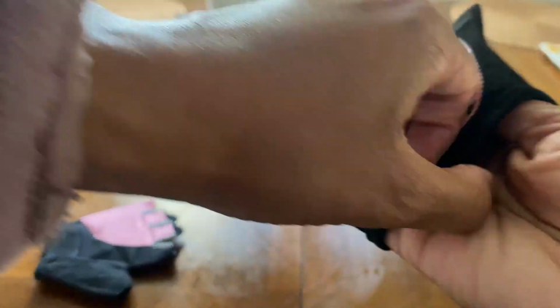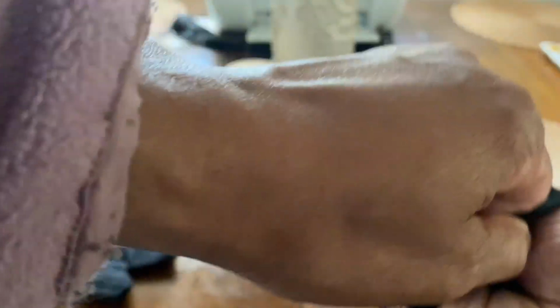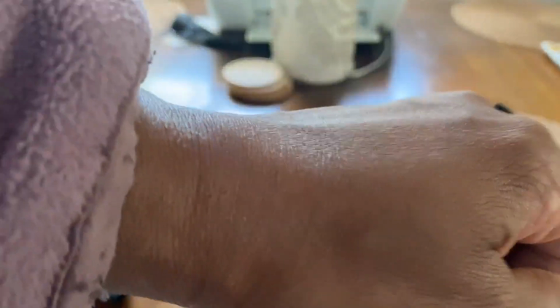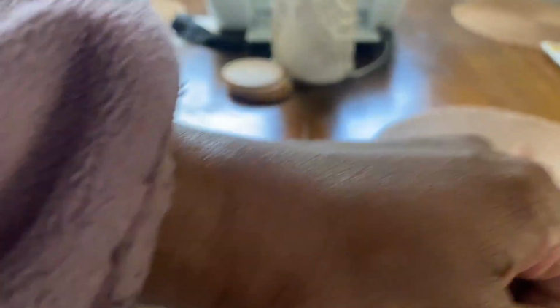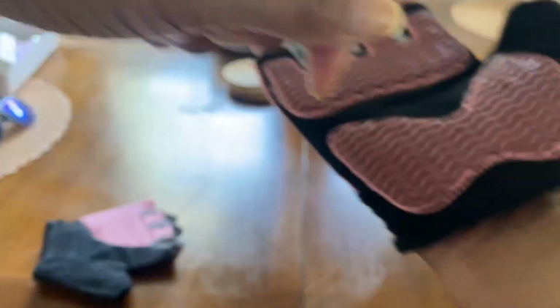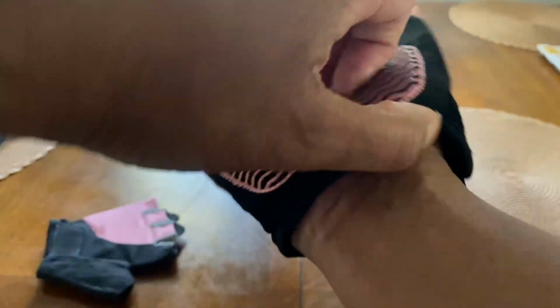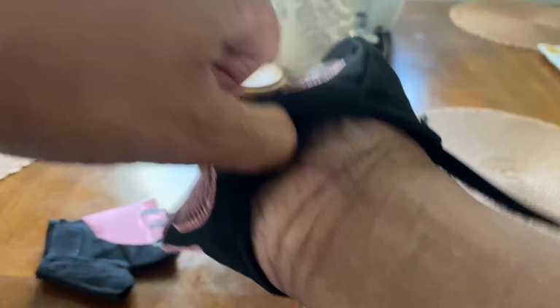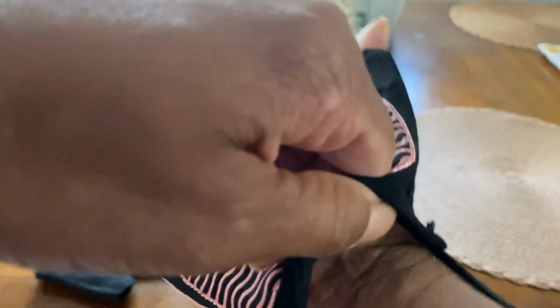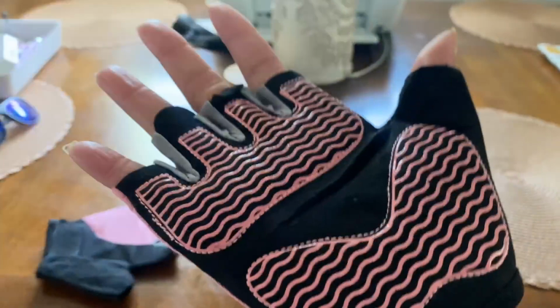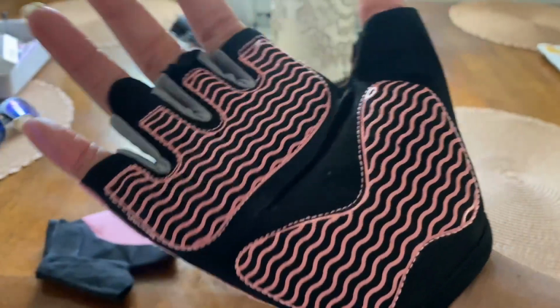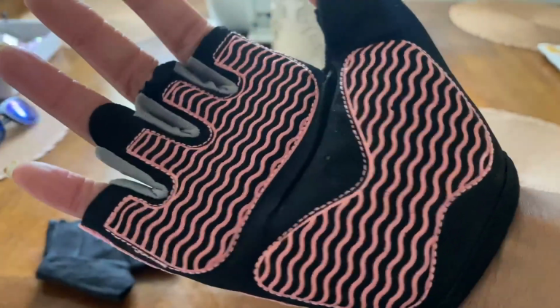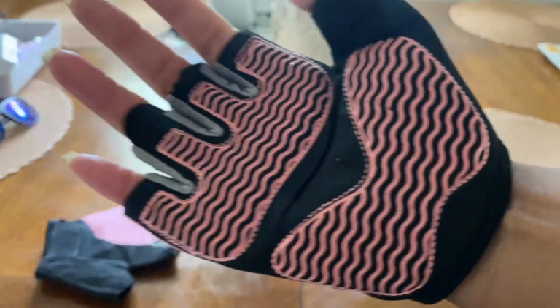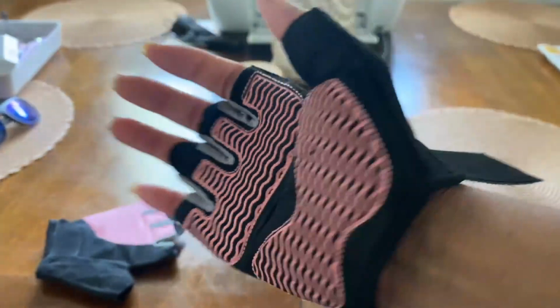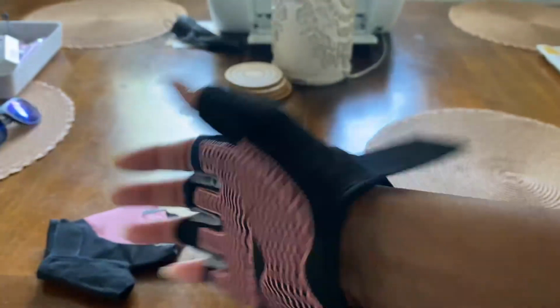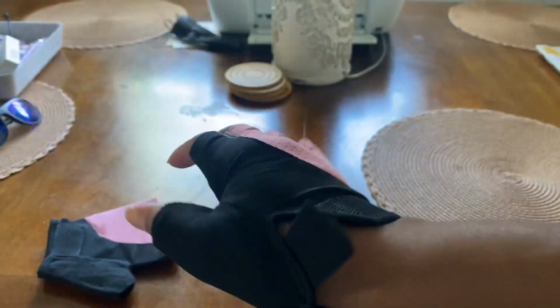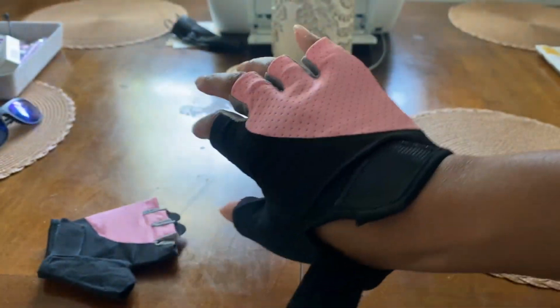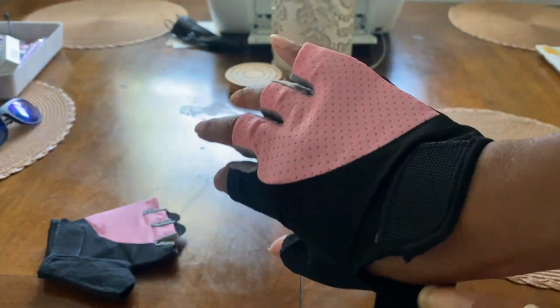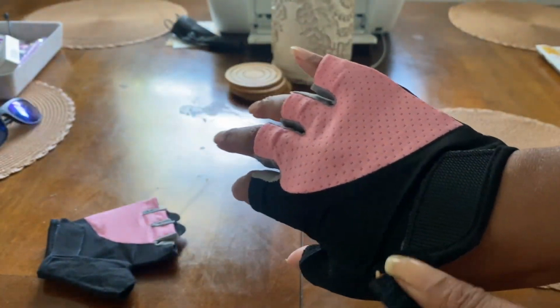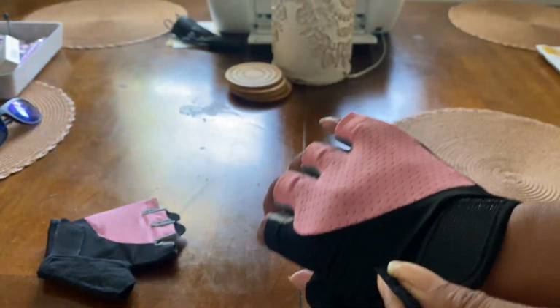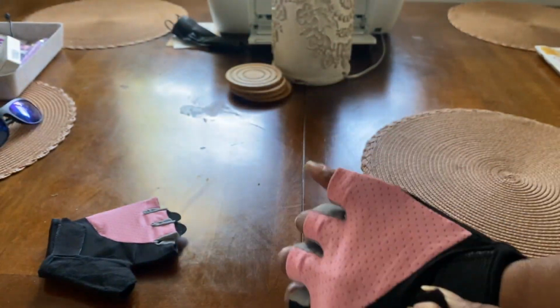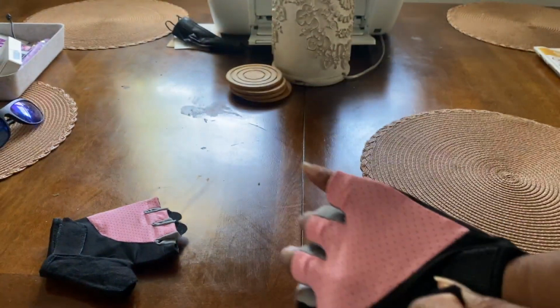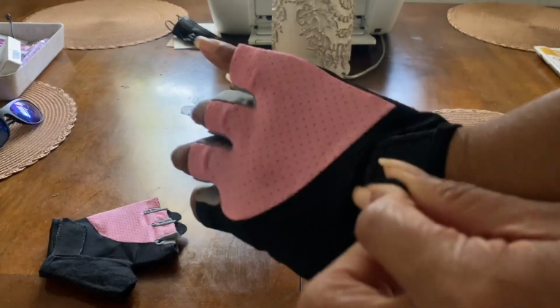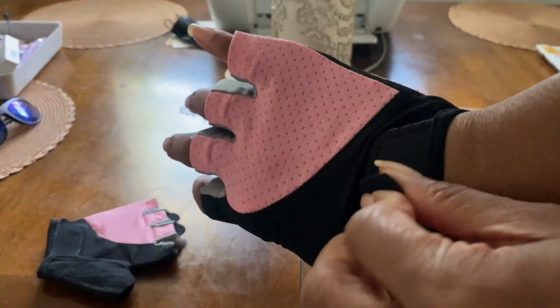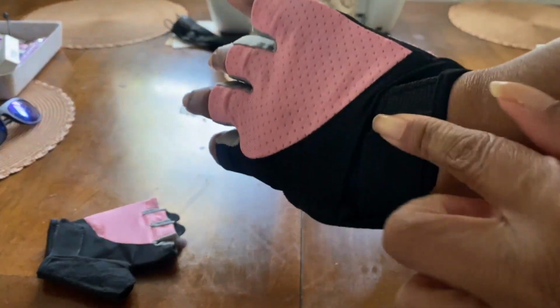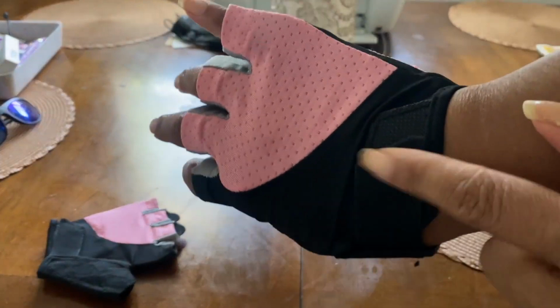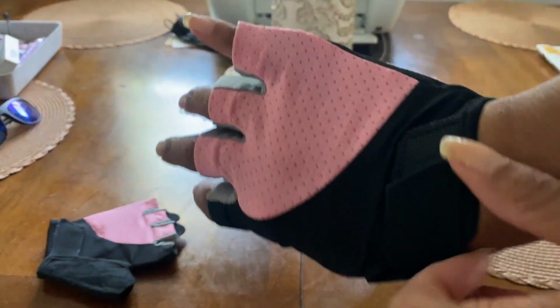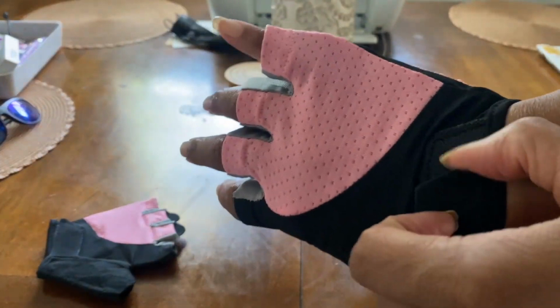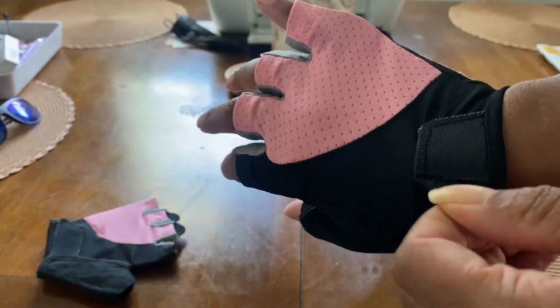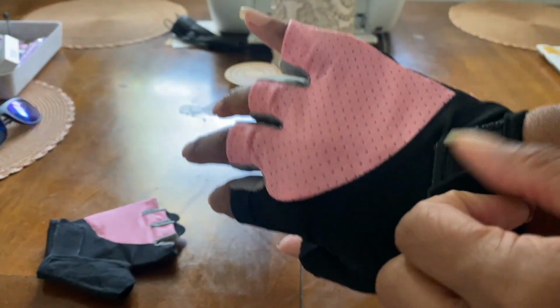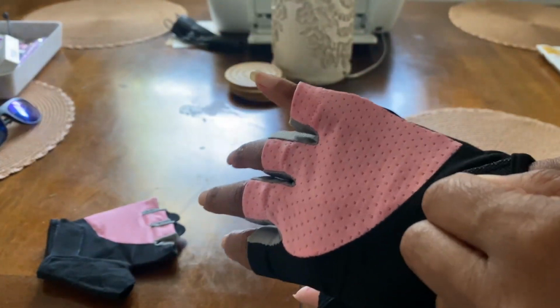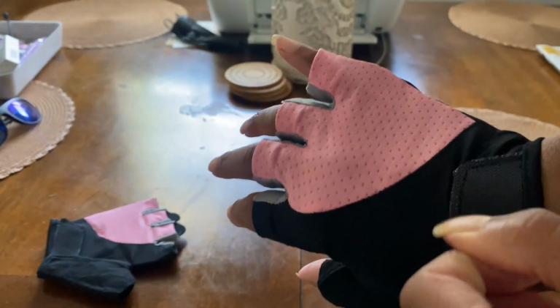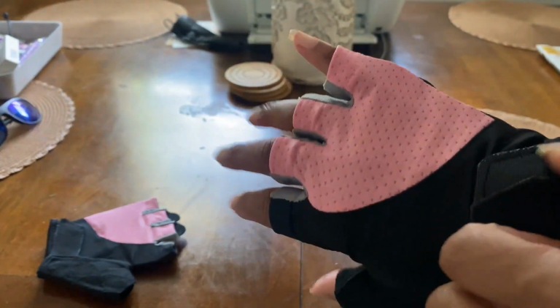So let's flip through those. As you can see, there's a Velcro right here, so you can kind of adjust the size with the Velcro if your hands are a little bit bigger.